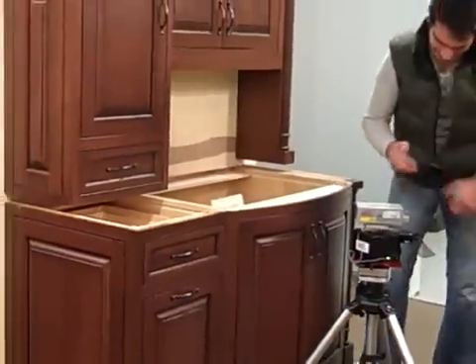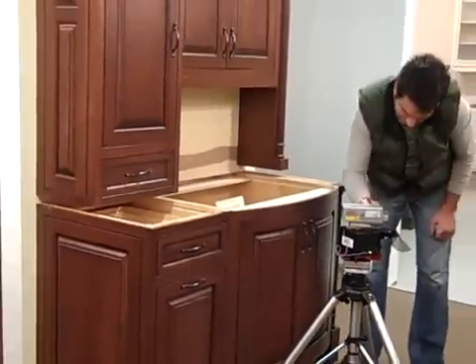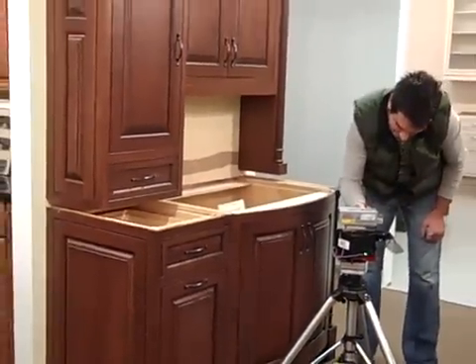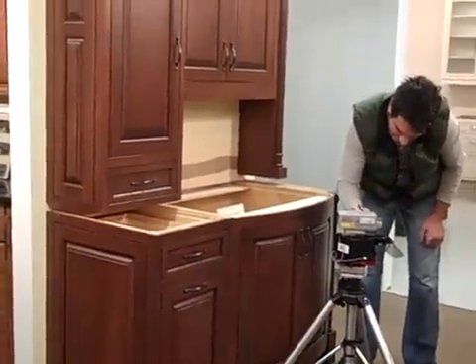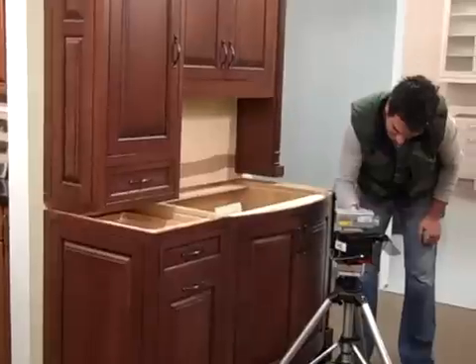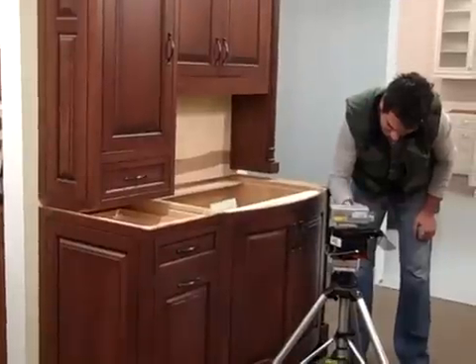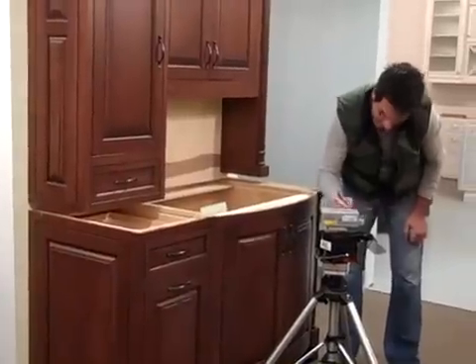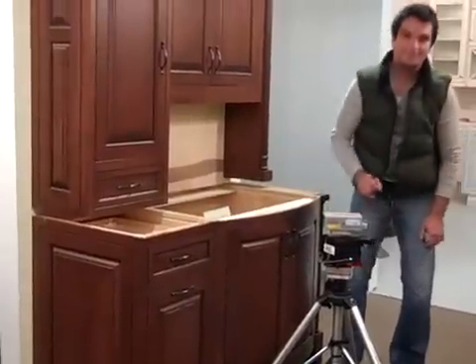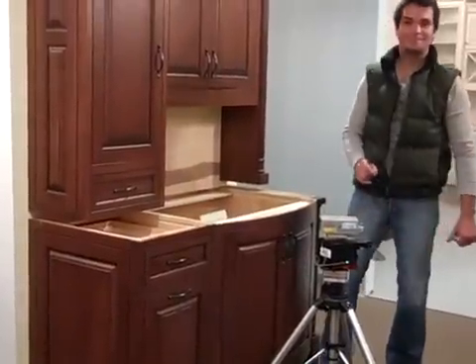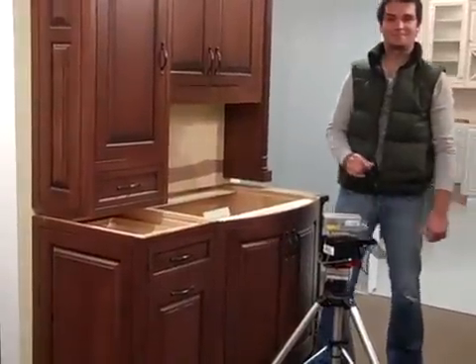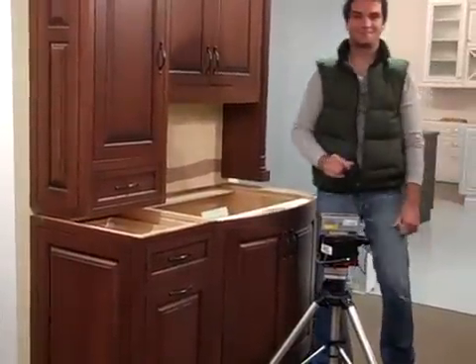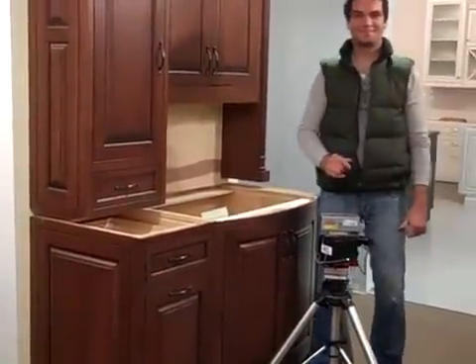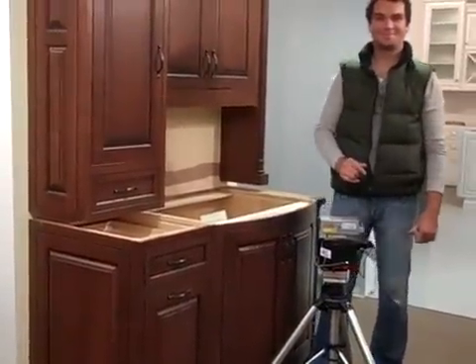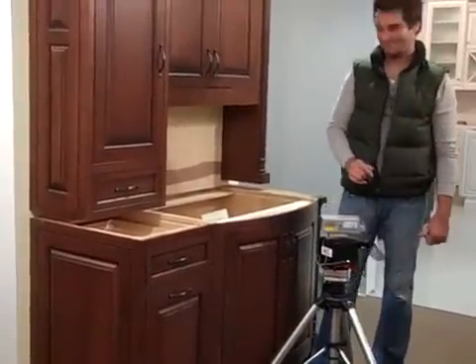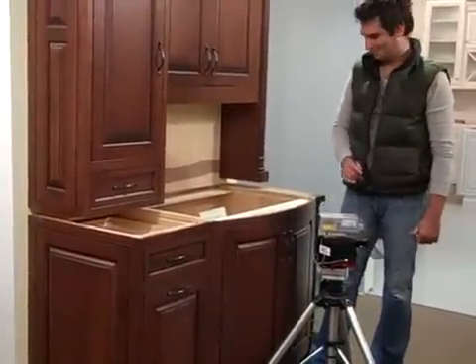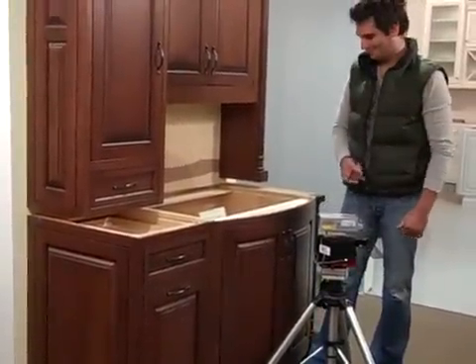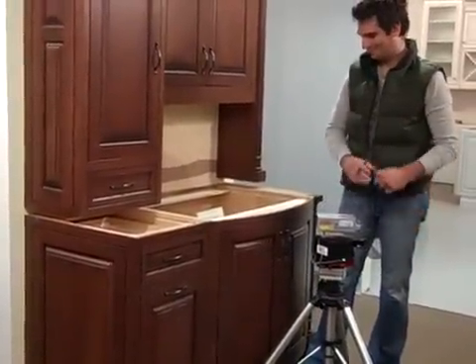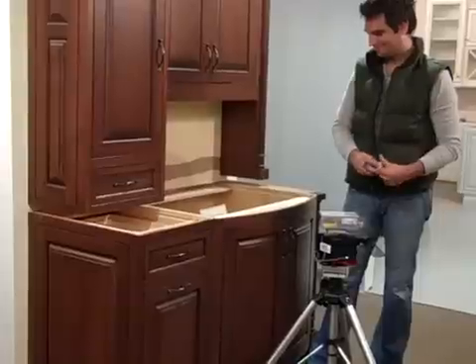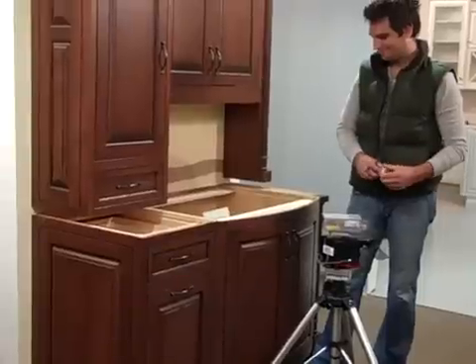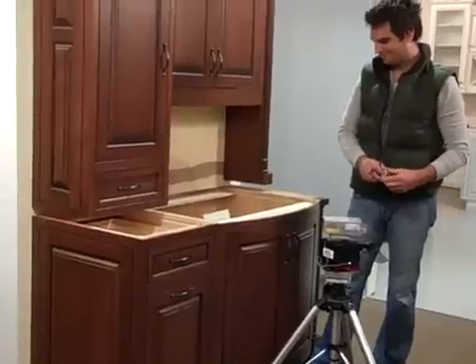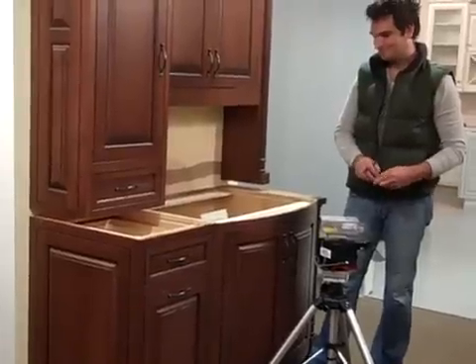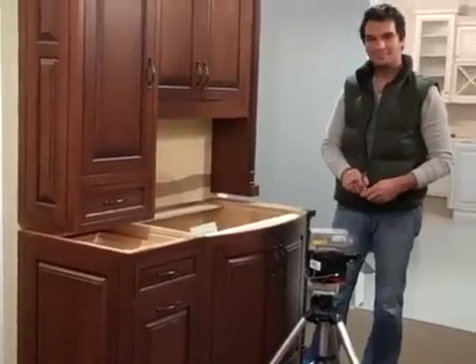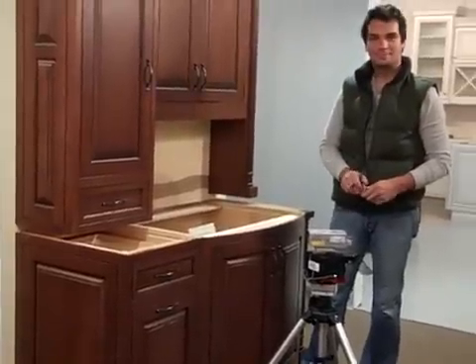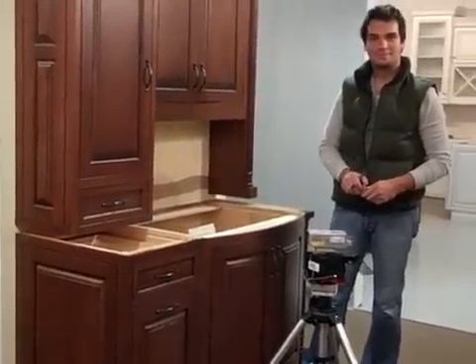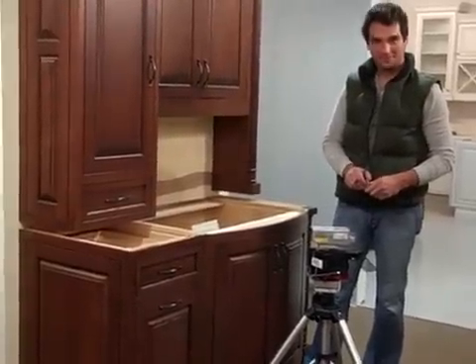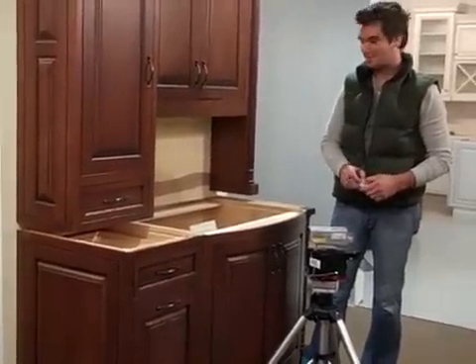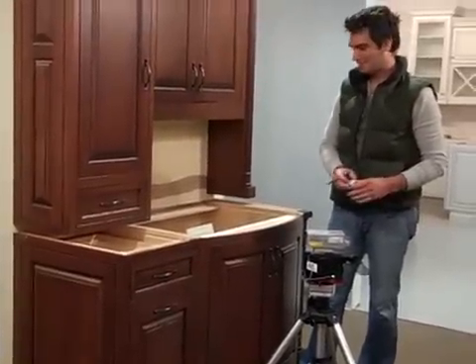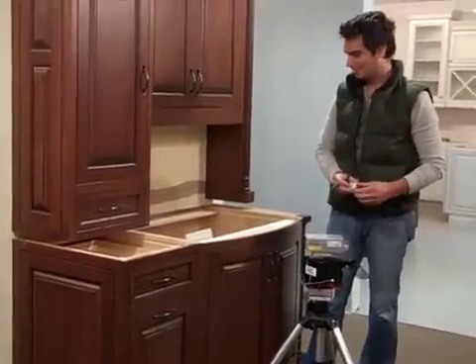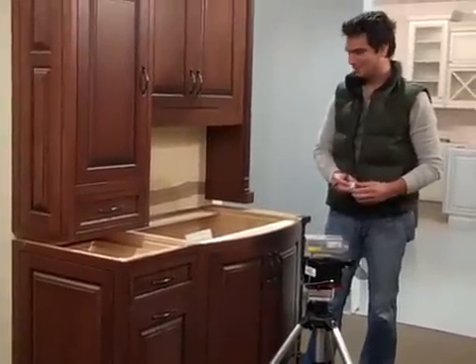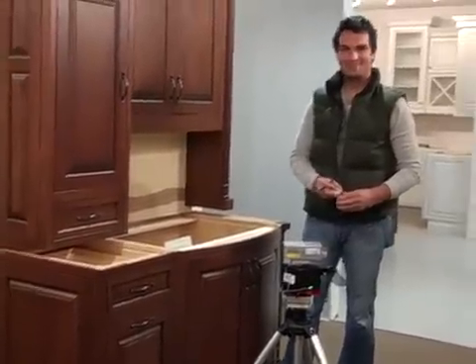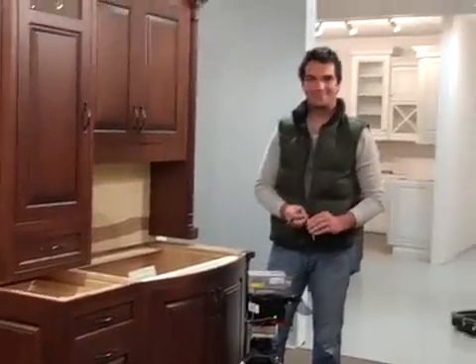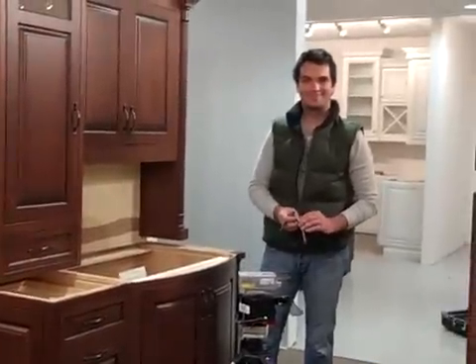The host notes that this process is obviously a lot quicker than traditional templating — getting a piece of plywood and cutting that to shape — and probably more accurate too. Adrian confirms: 'Yes, exactly.' The host thanks Adrian for the demonstration.